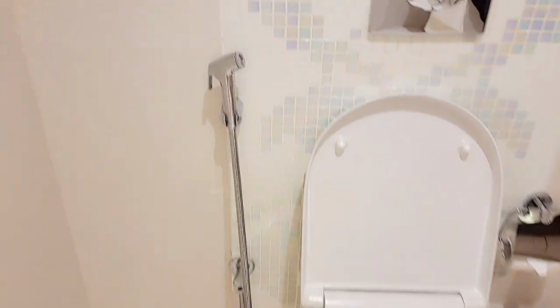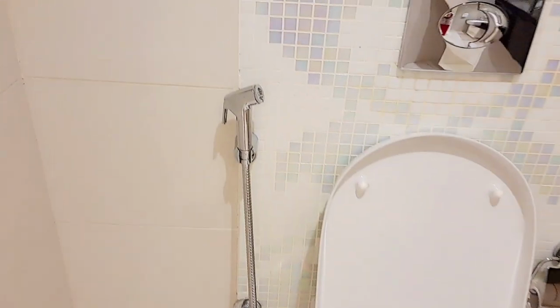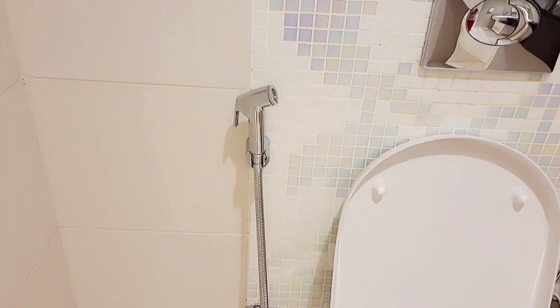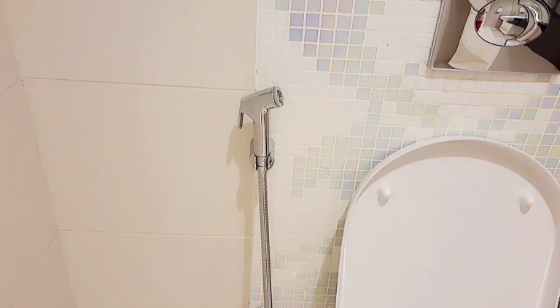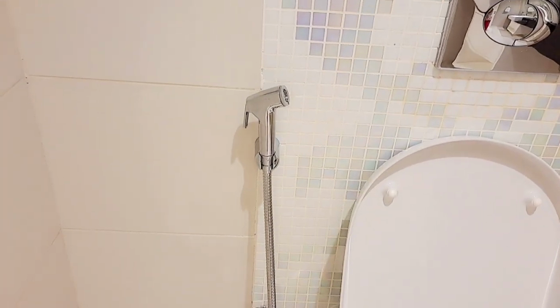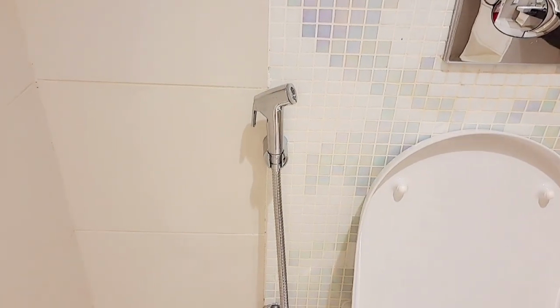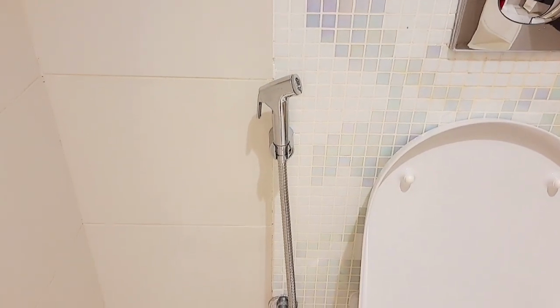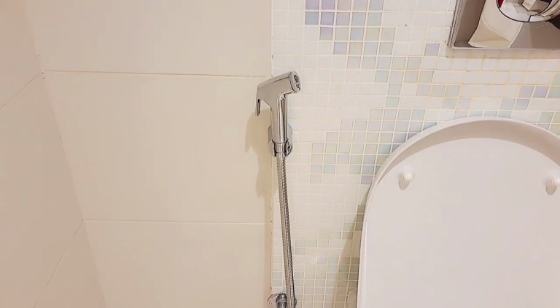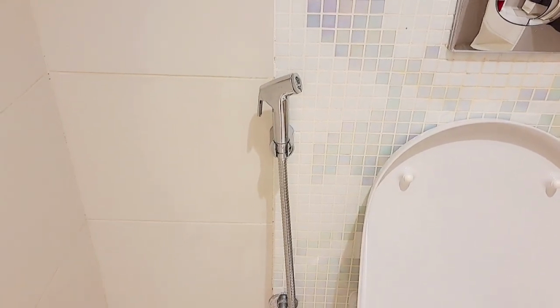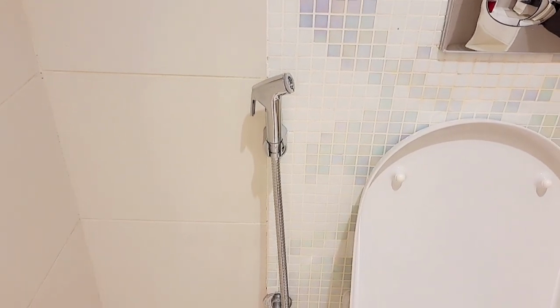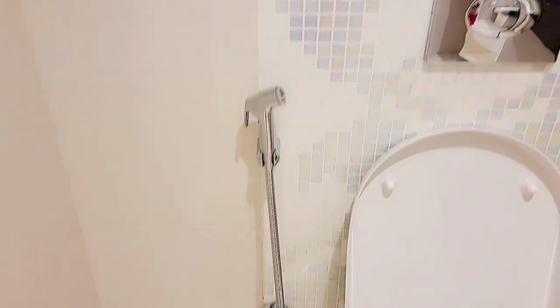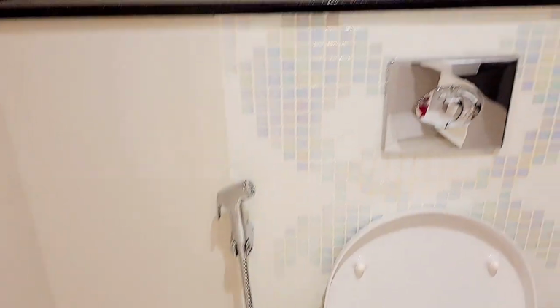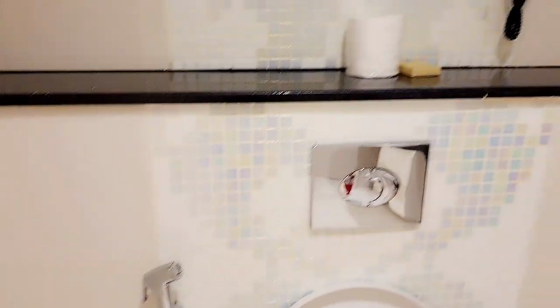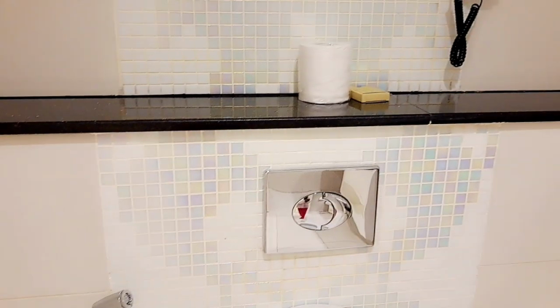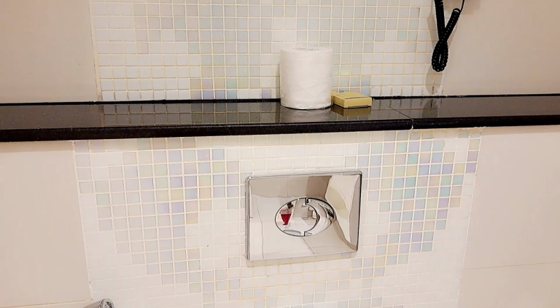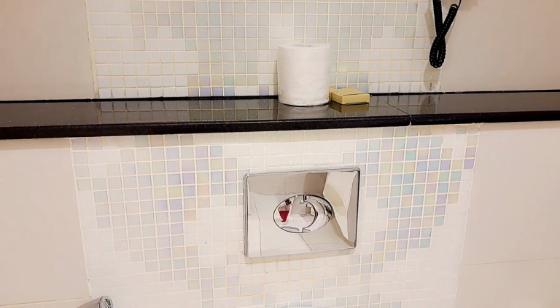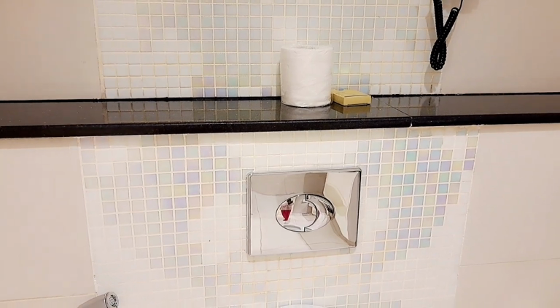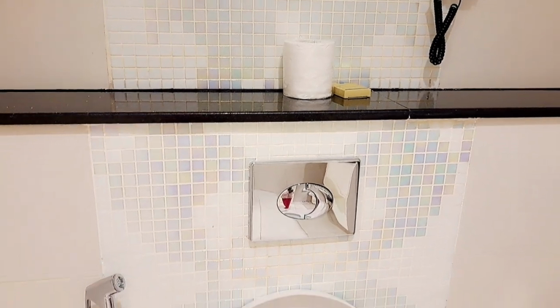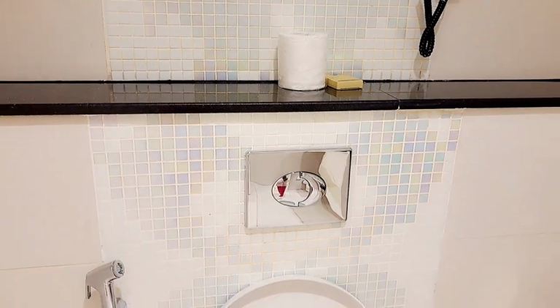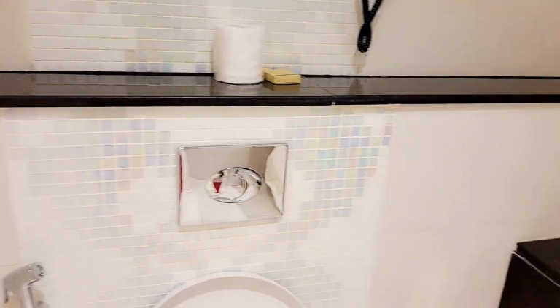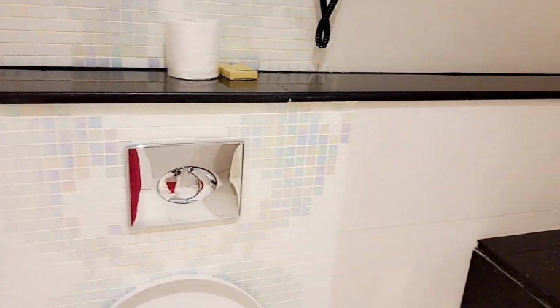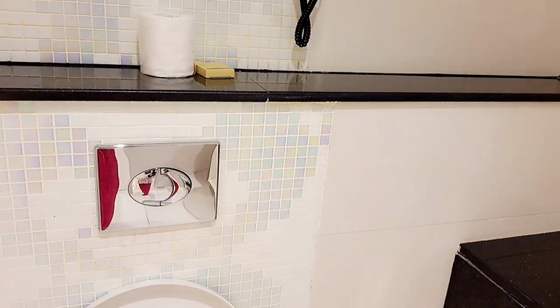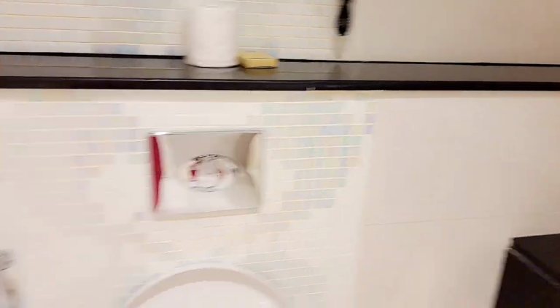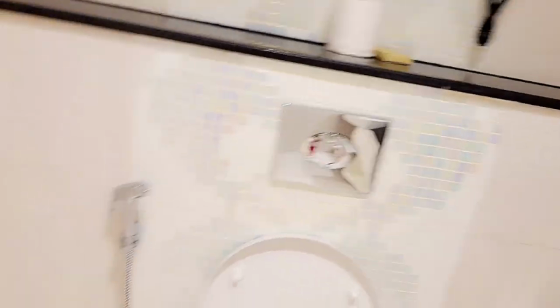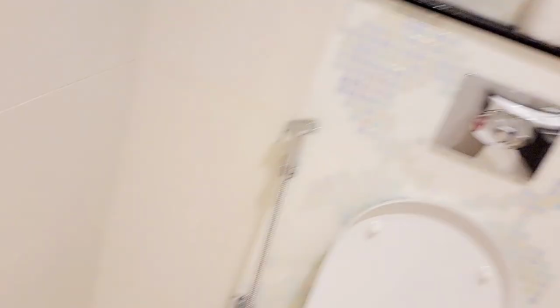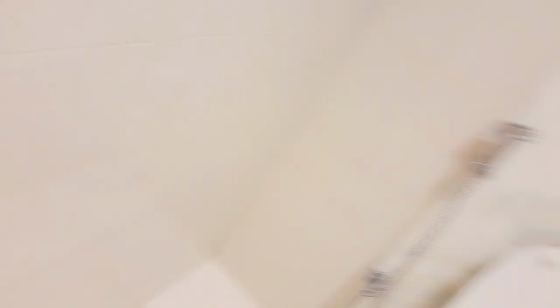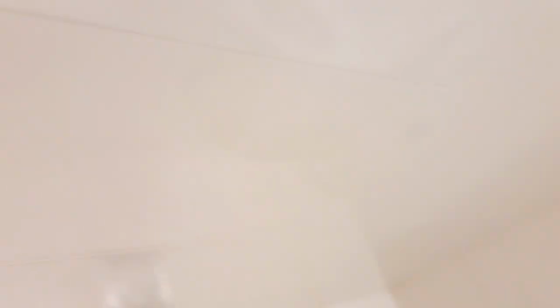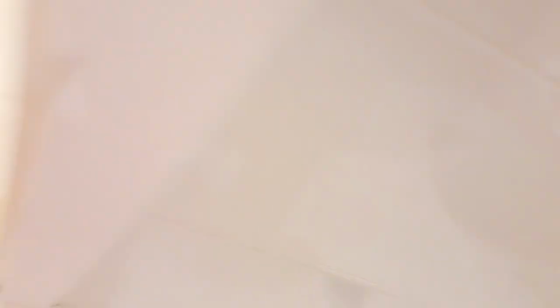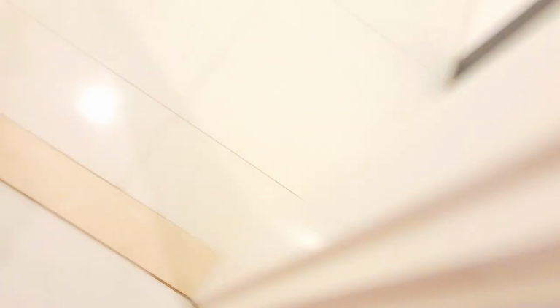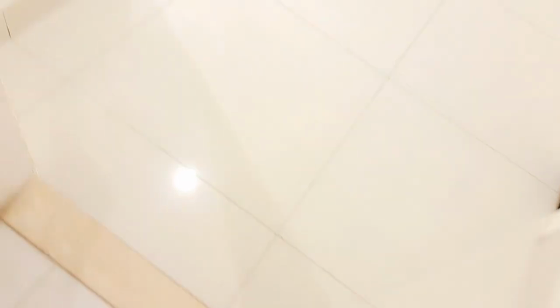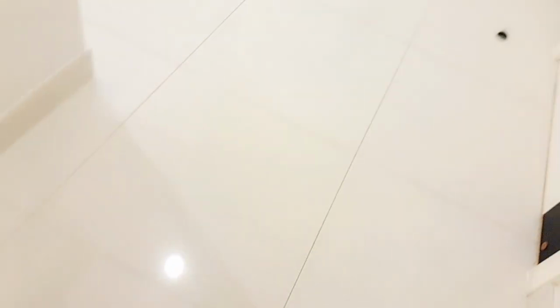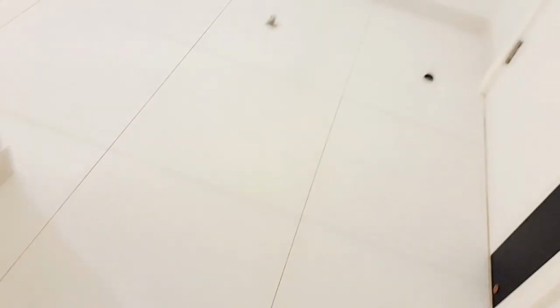That's a trash can, and this can be used to wash your bumper. That's a toilet paper and a hand soap beside it.